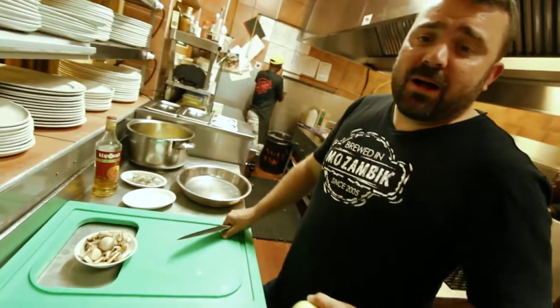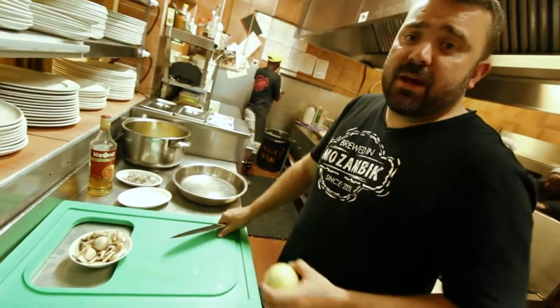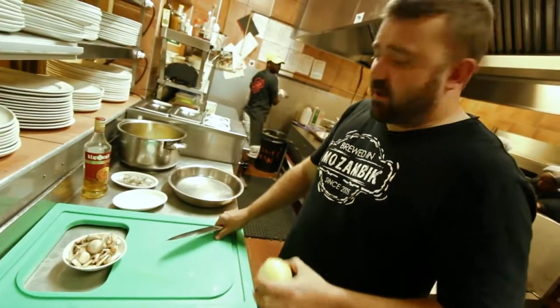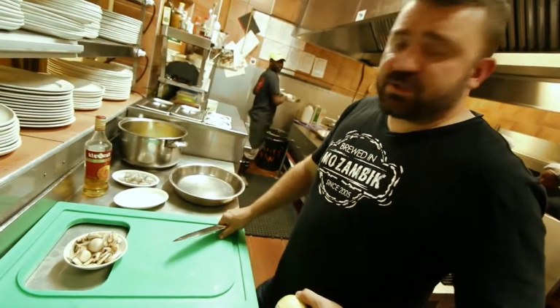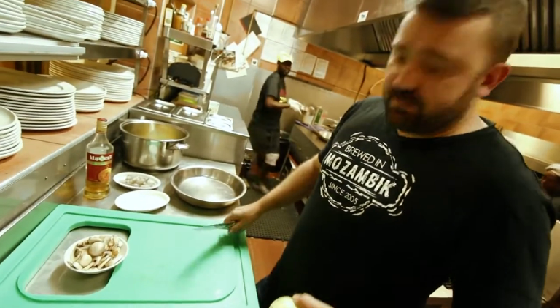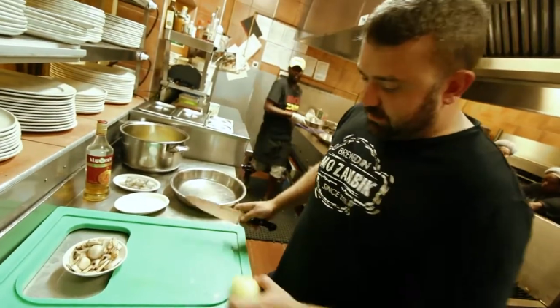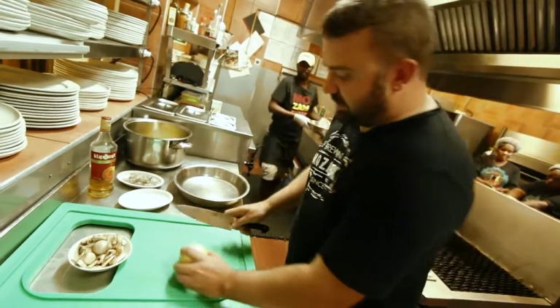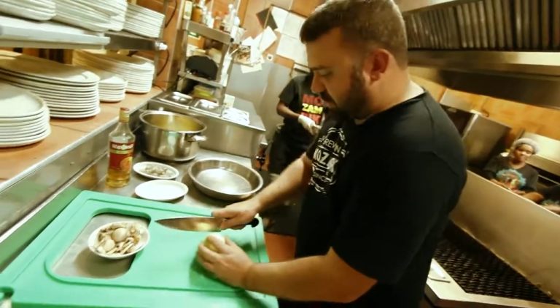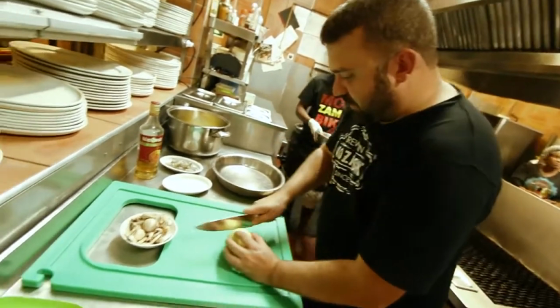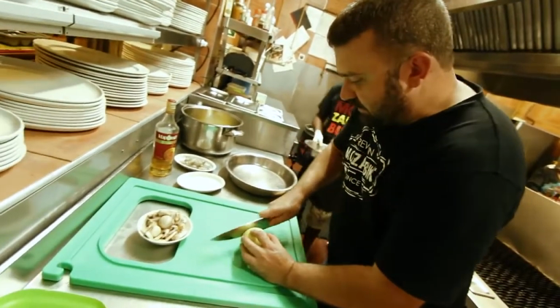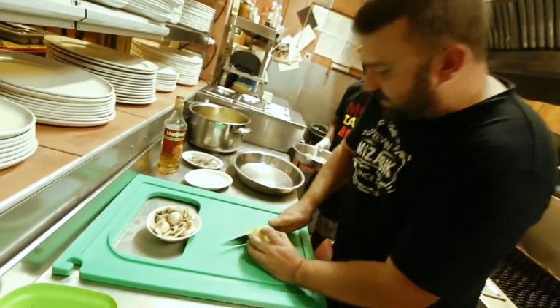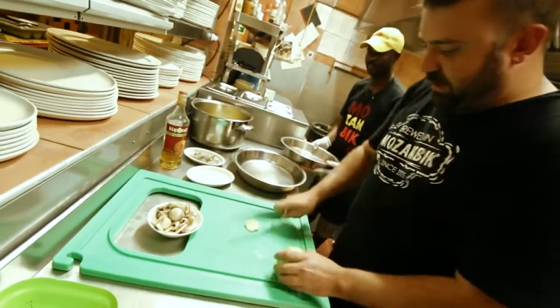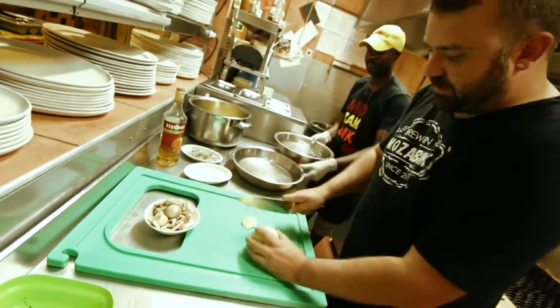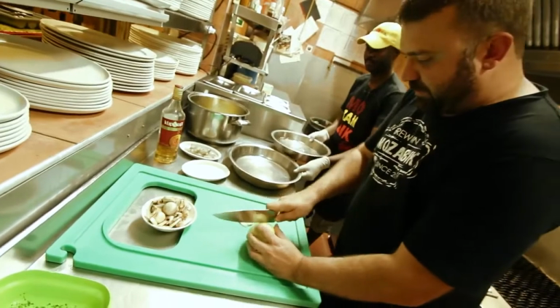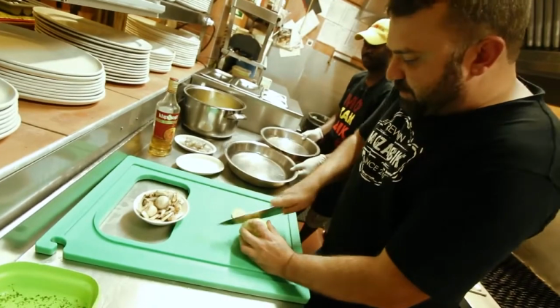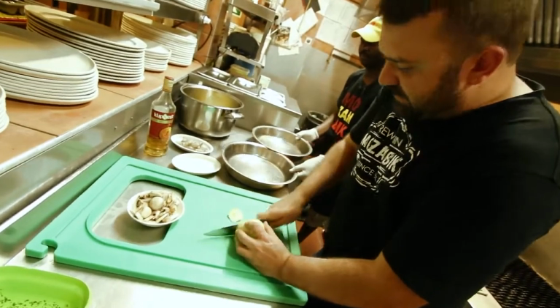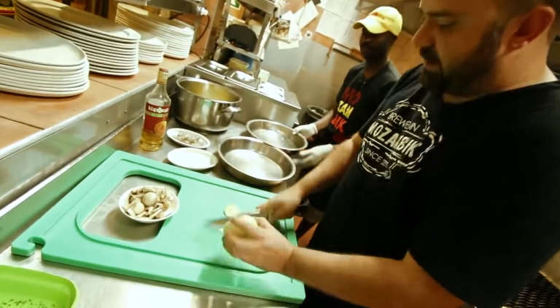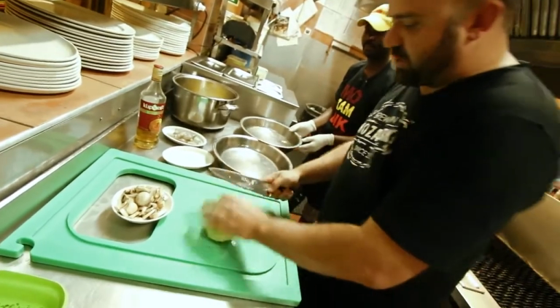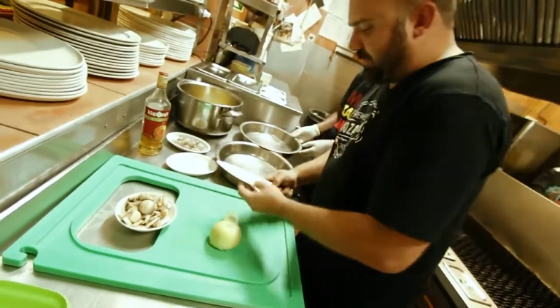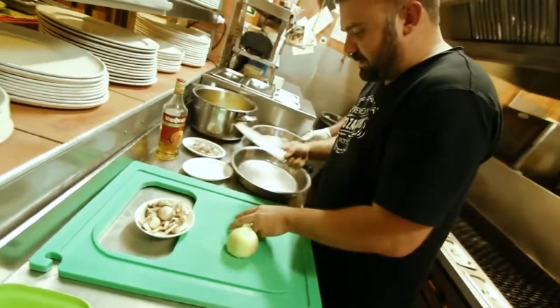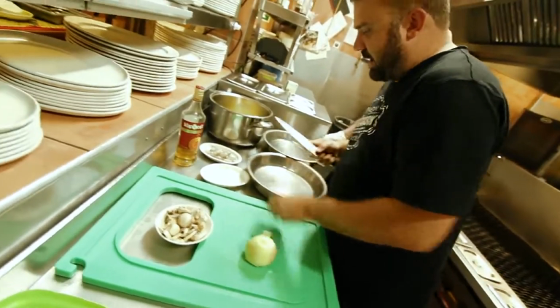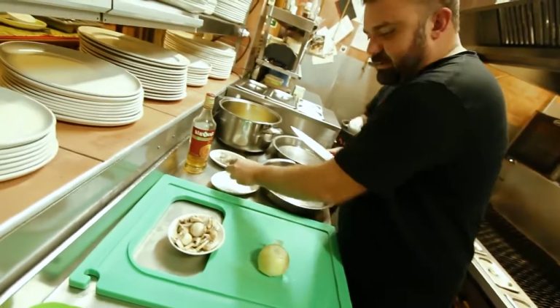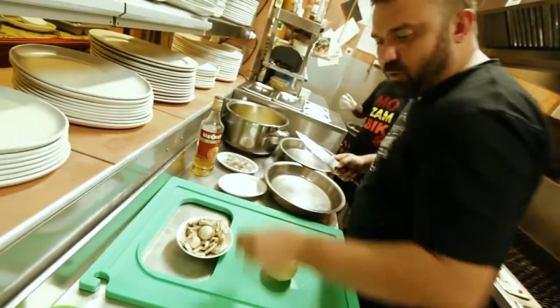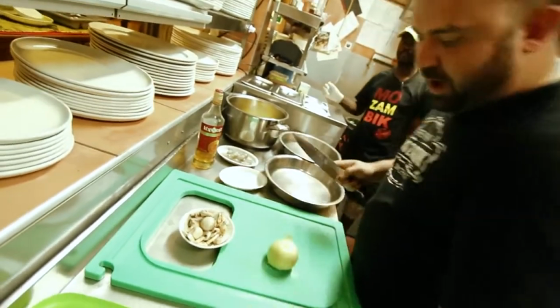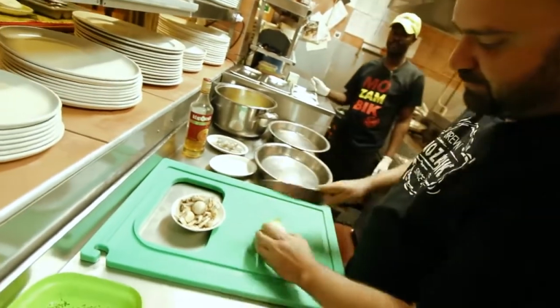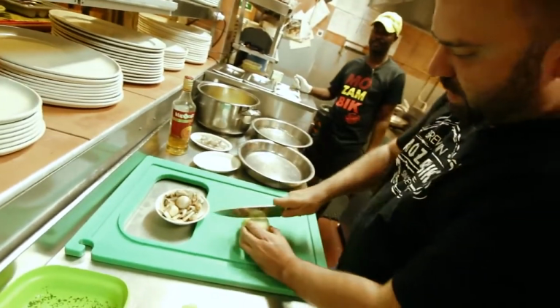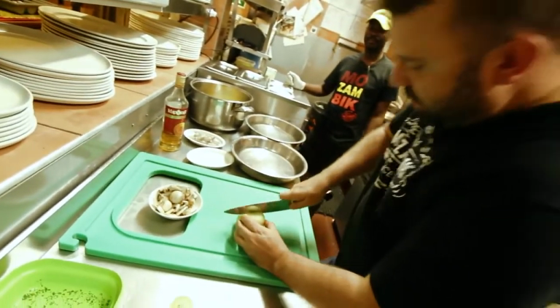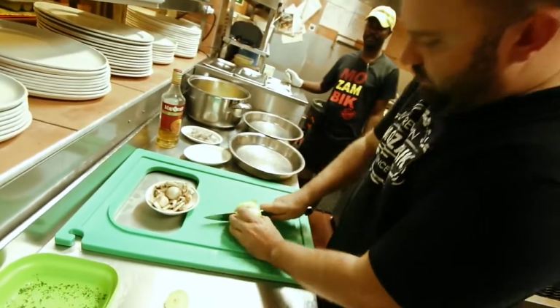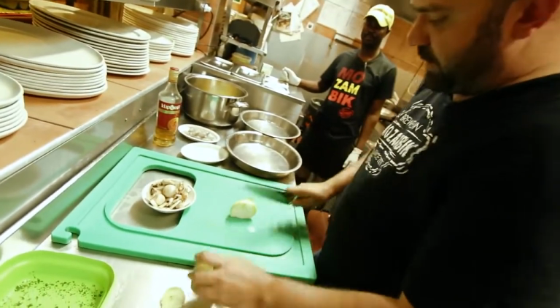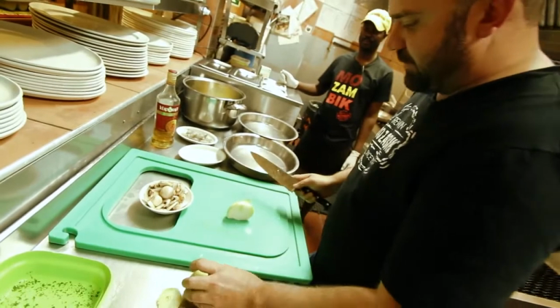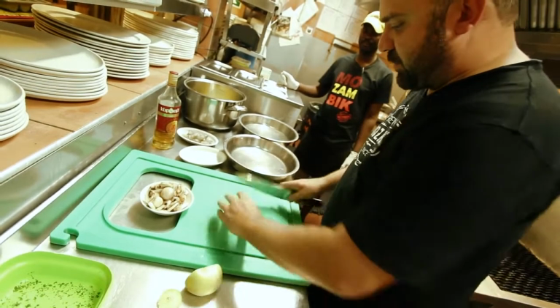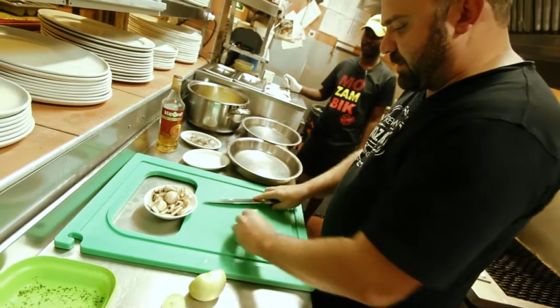While the crayfish are steaming, I'm just going to show you how we're going to chop this up. We're just cutting a bit of mushroom and some onion for the crayfish and prawn thermidor.